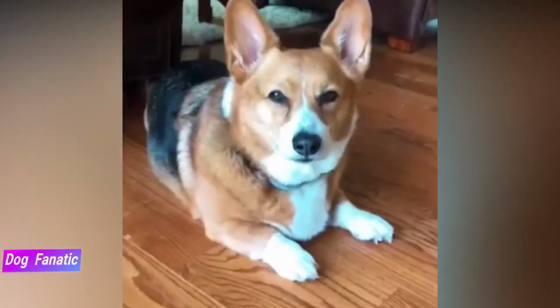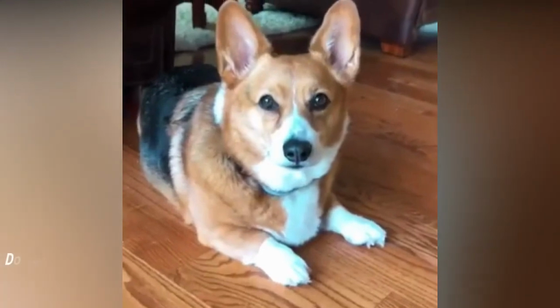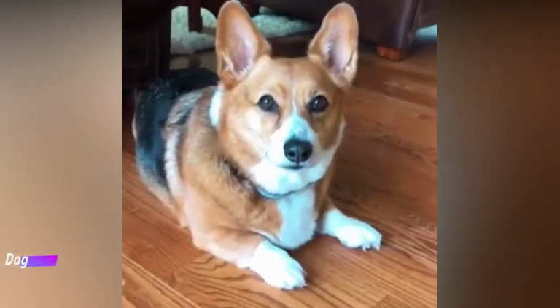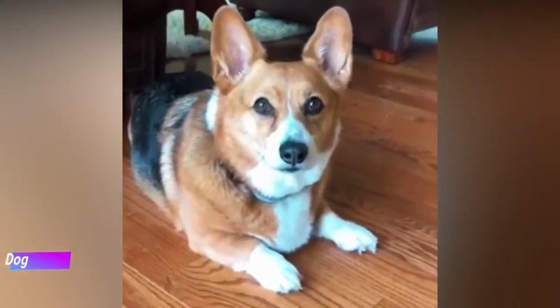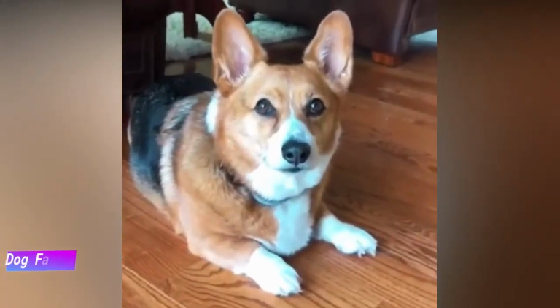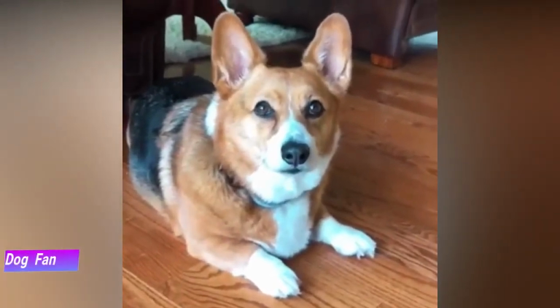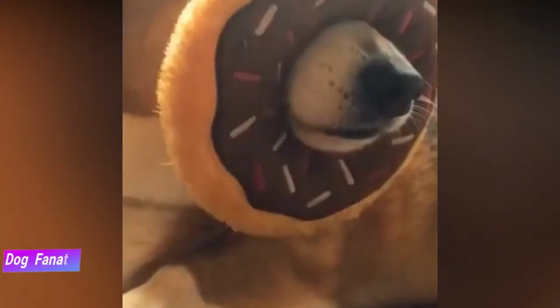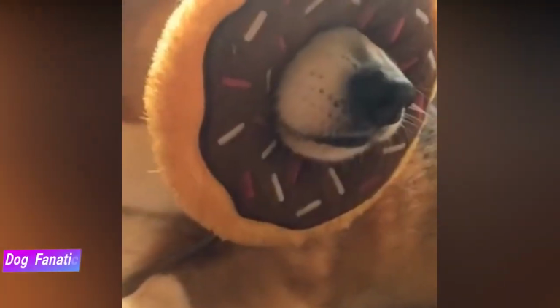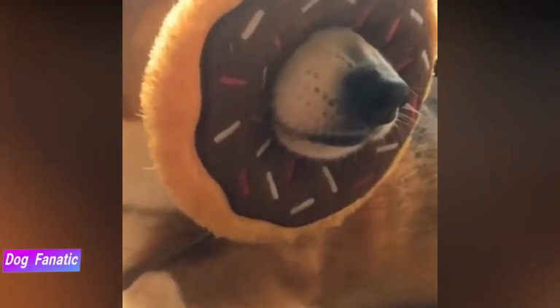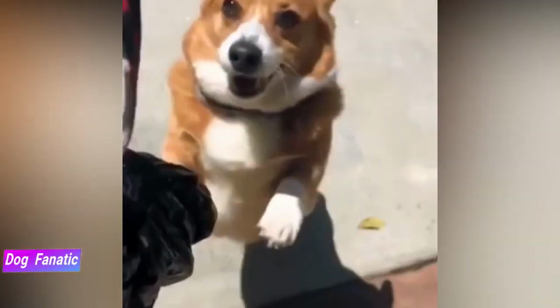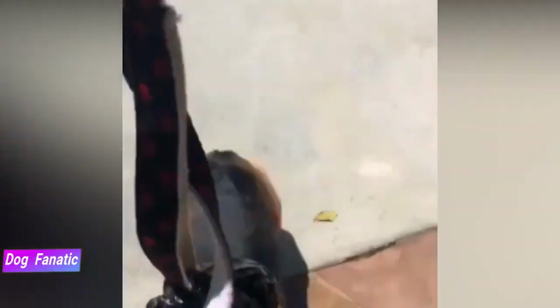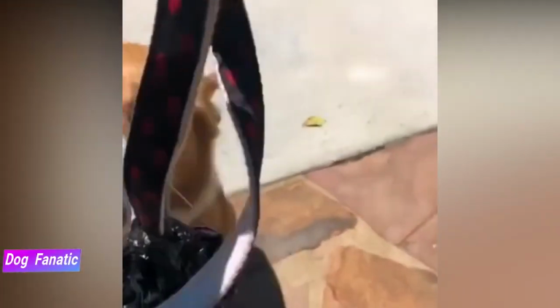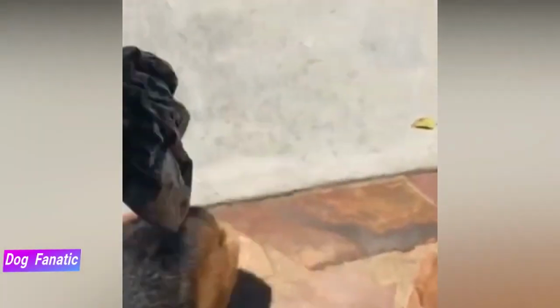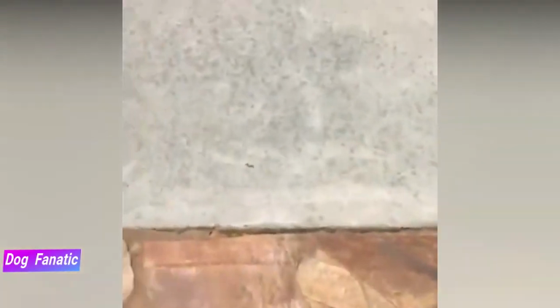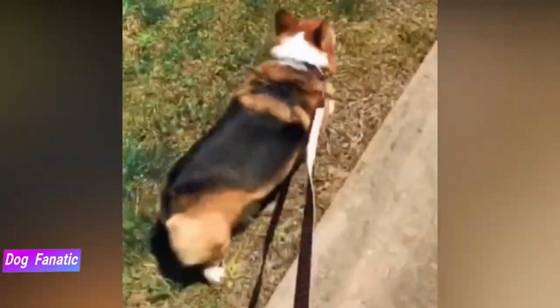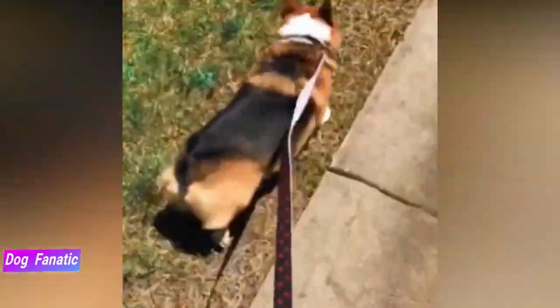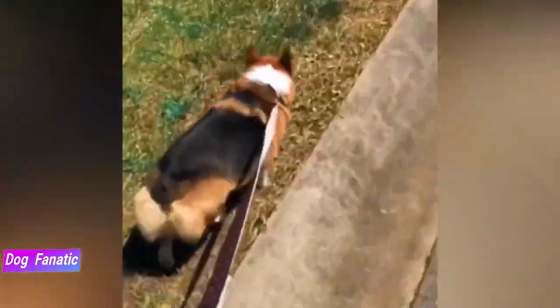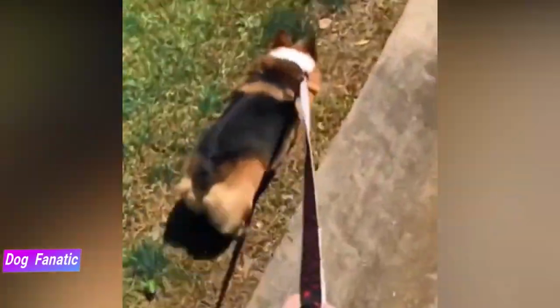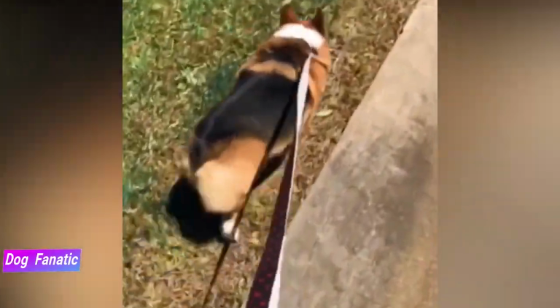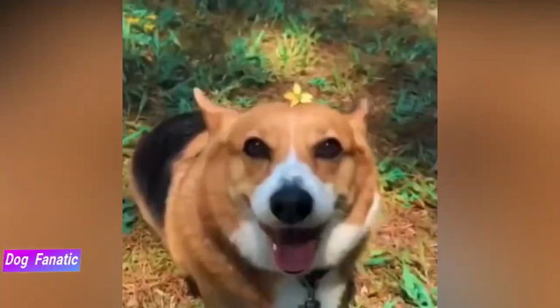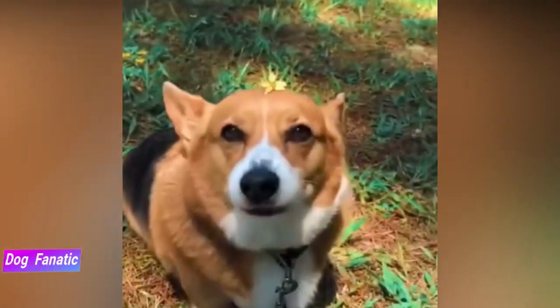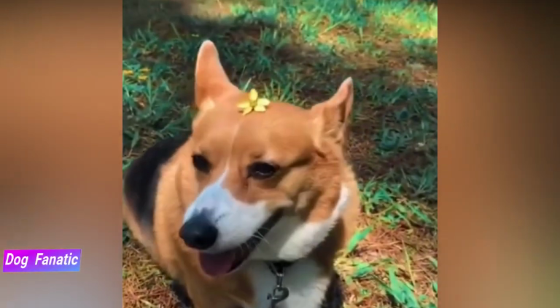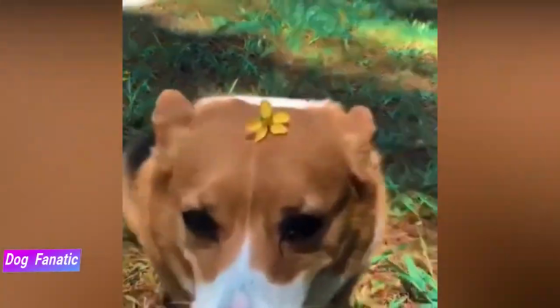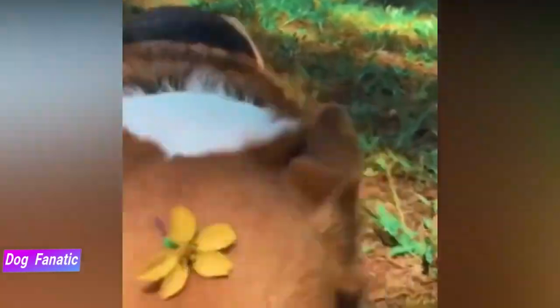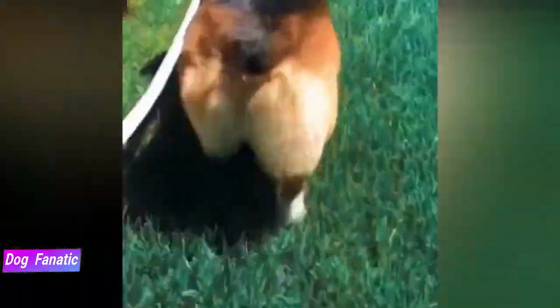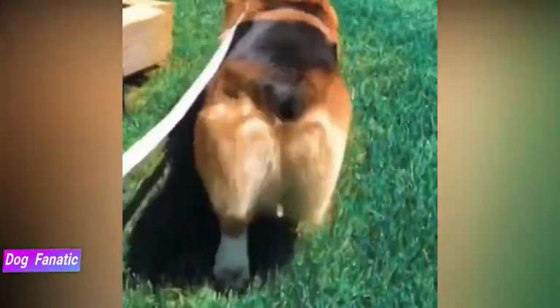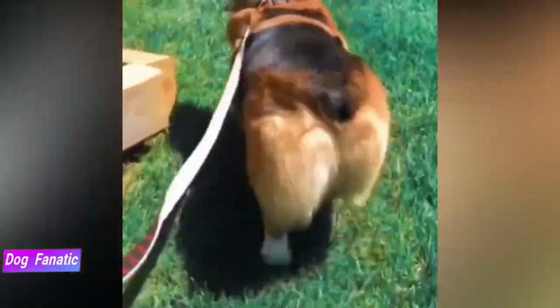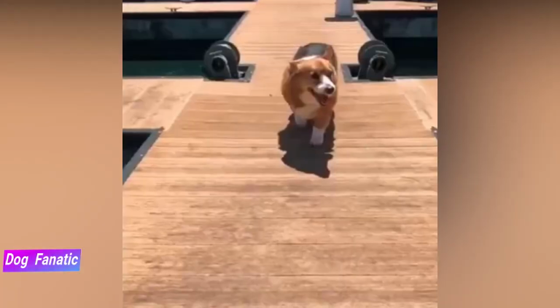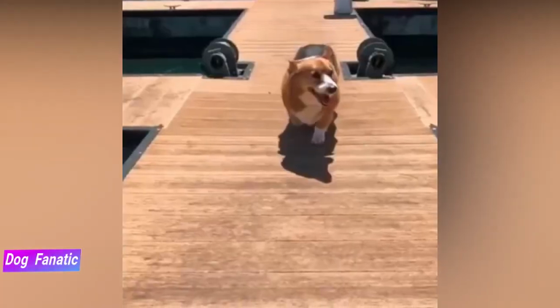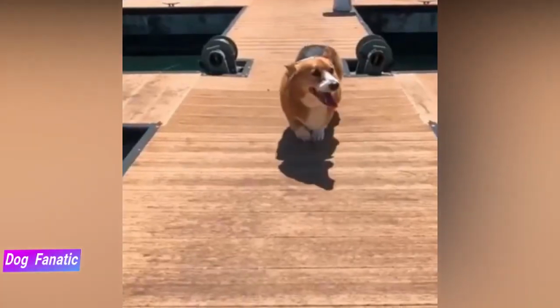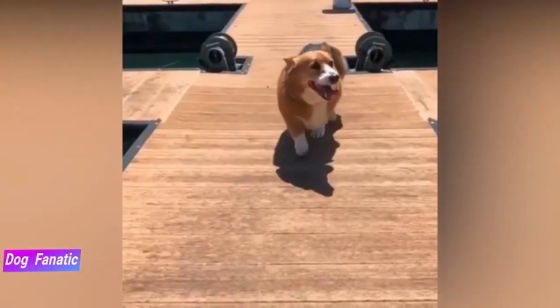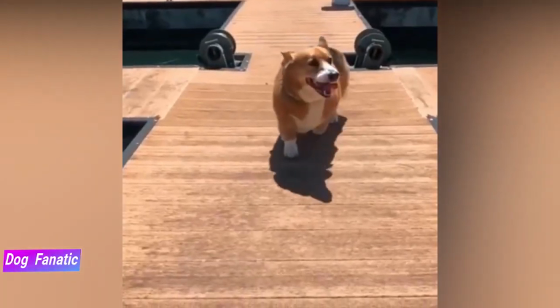They're known for being happy, loving and intelligent, but with a stubborn or independent streak at times. They're easy to train, but don't expect your Pembroke to be subservient — they like to think for themselves. Although they want to please their owners, food is a great motivator for them when training.